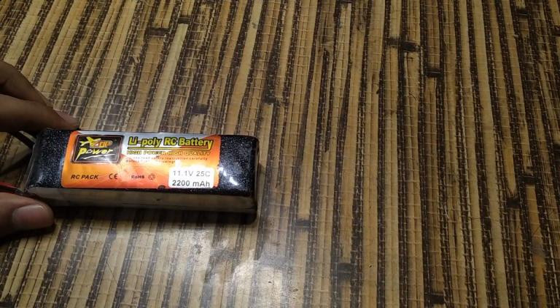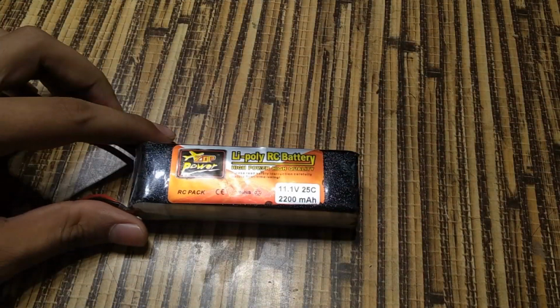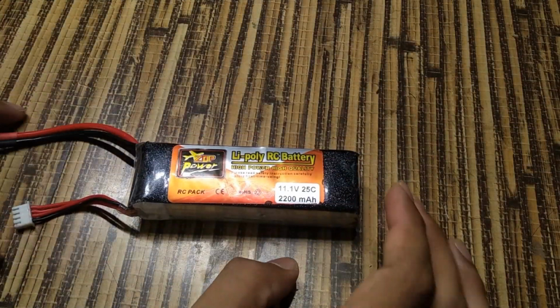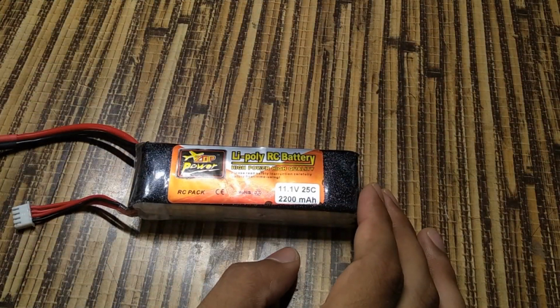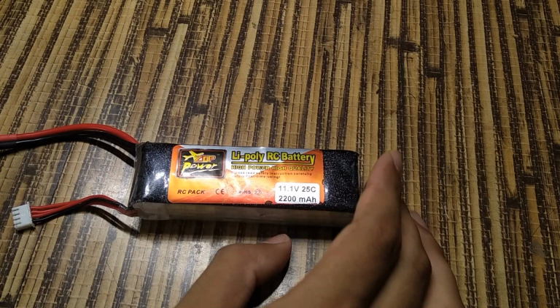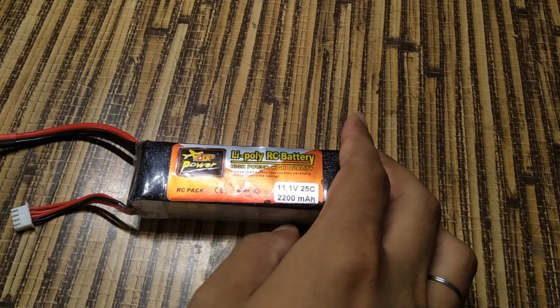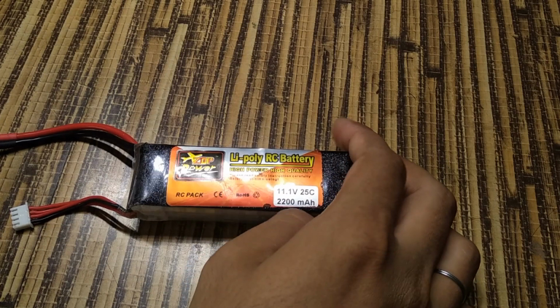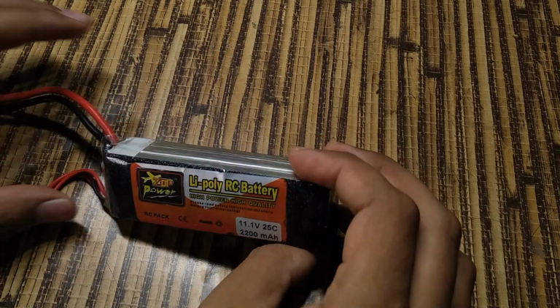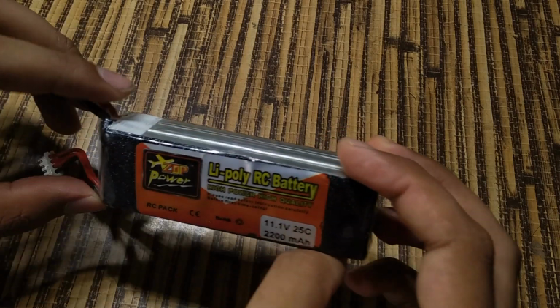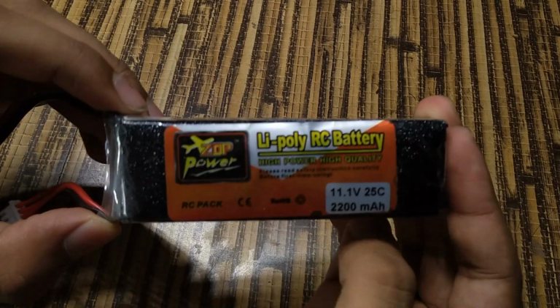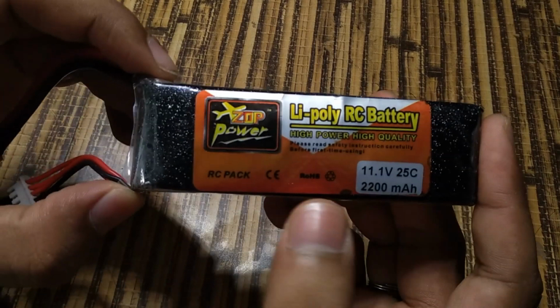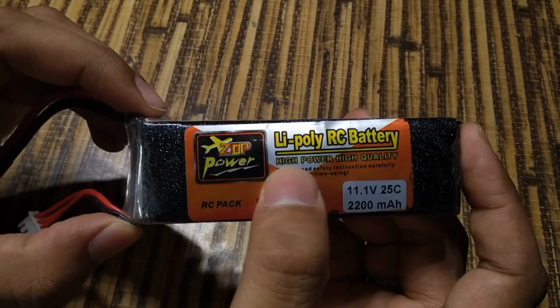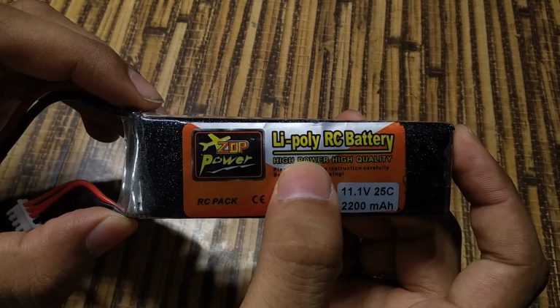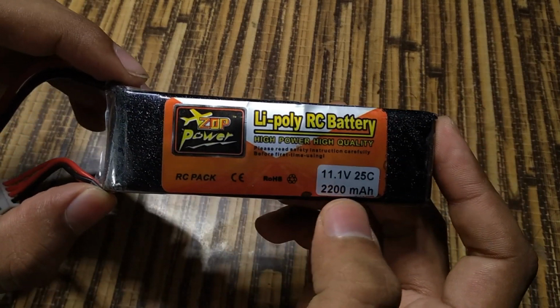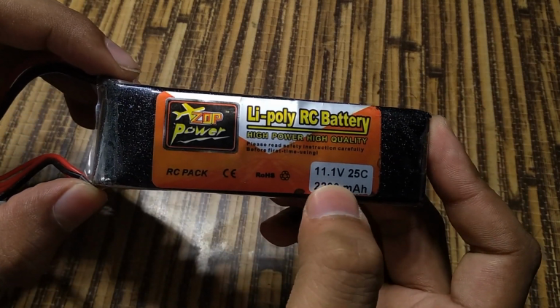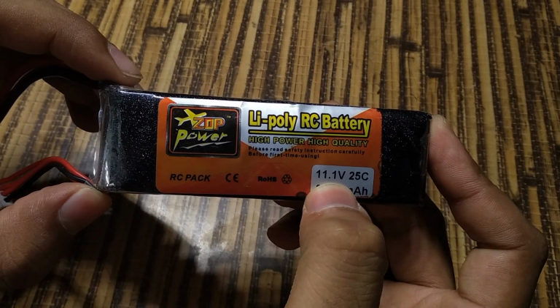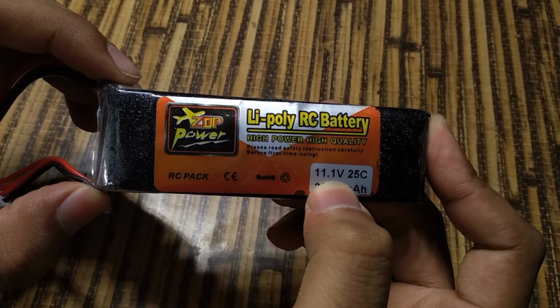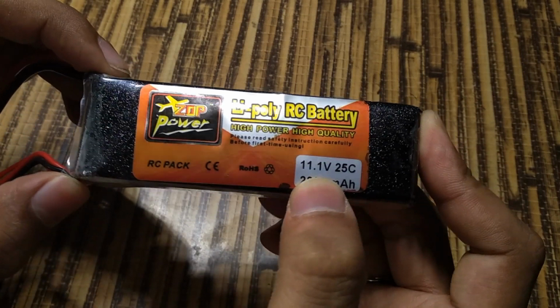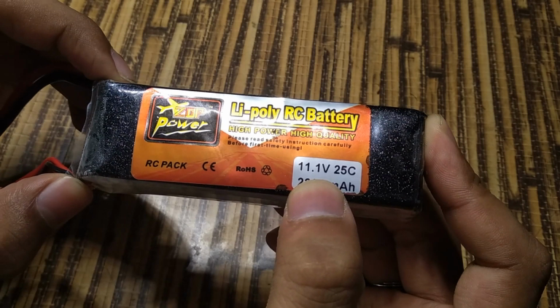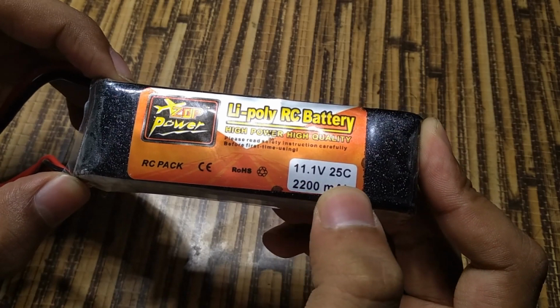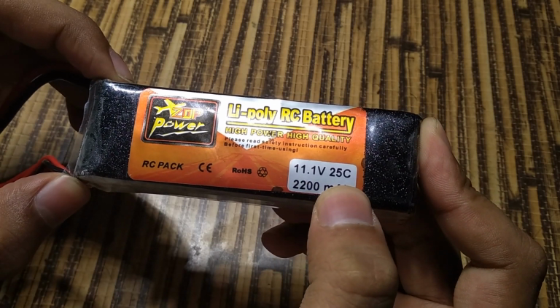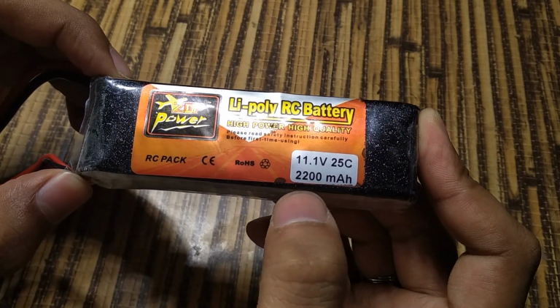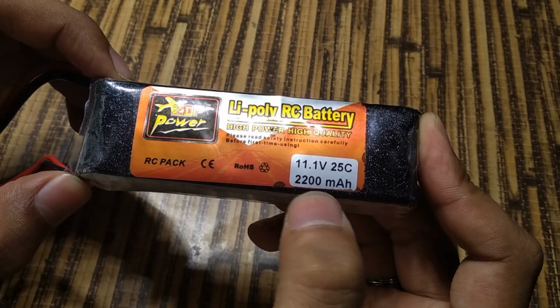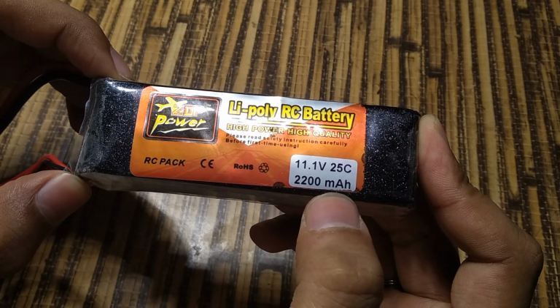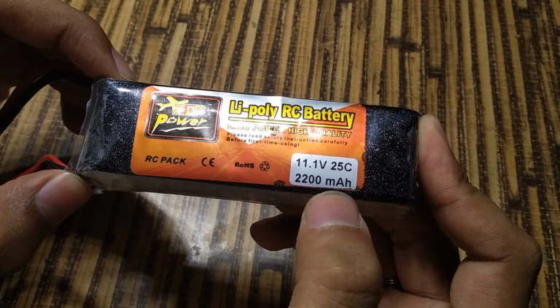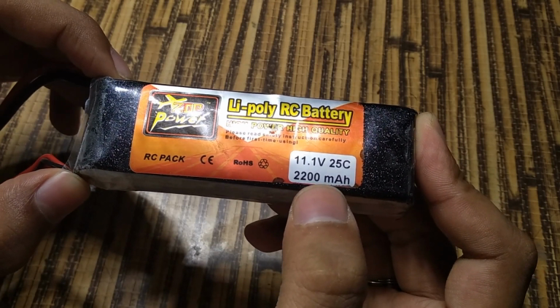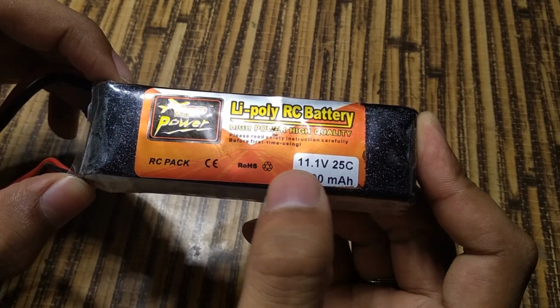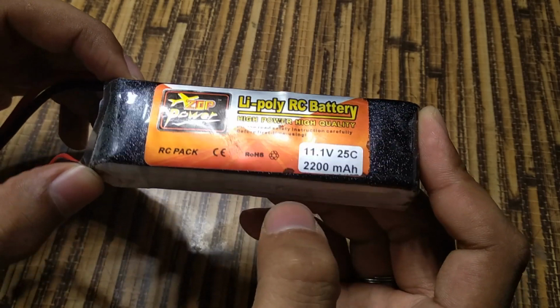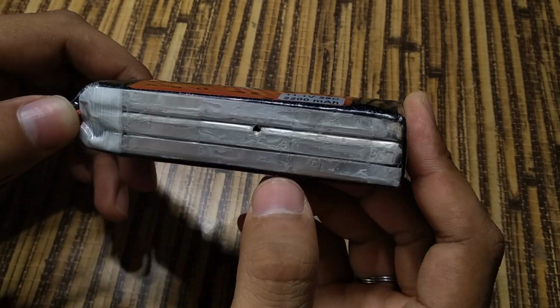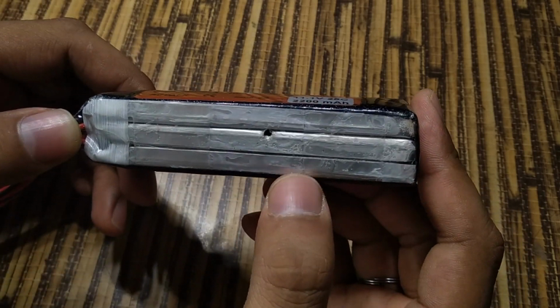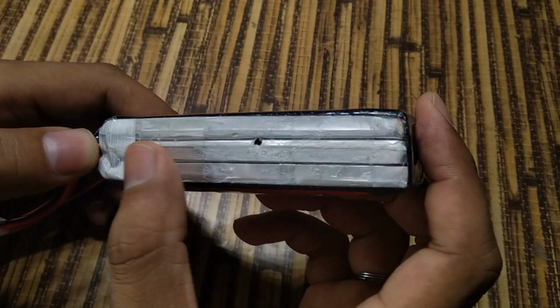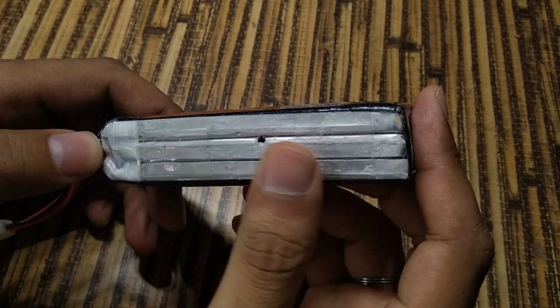Welcome back guys, I'm back again. In this video, I'll show you how to repair a lithium polymer battery or LiPo battery, which is generally used in RC planes and multirotors.